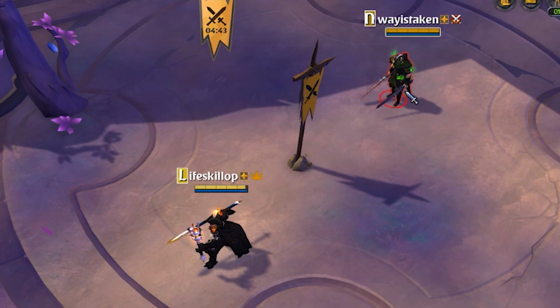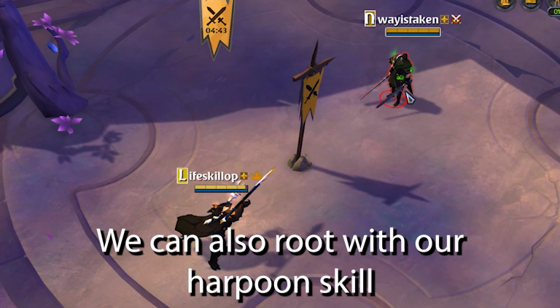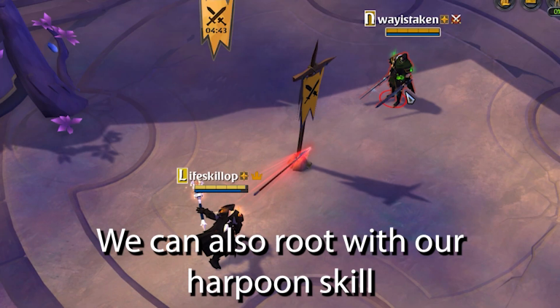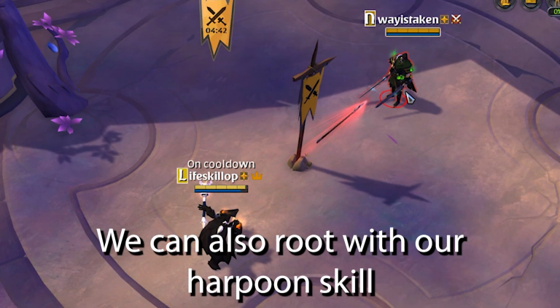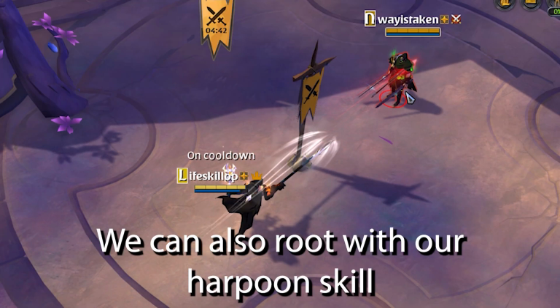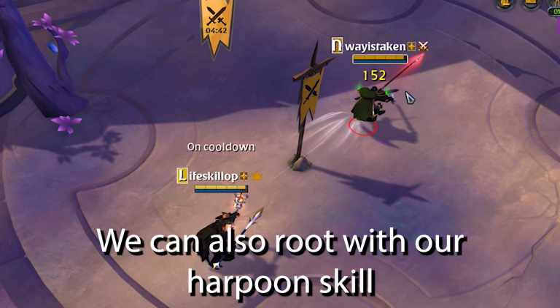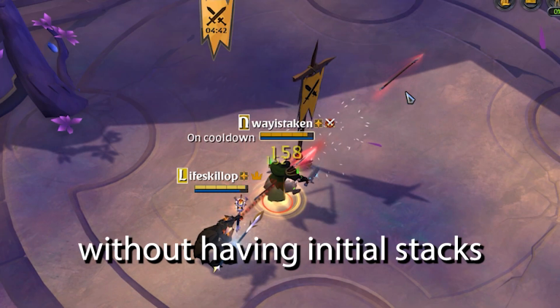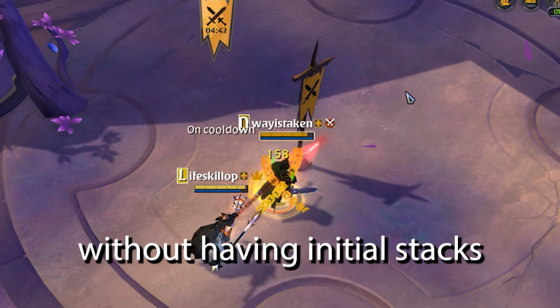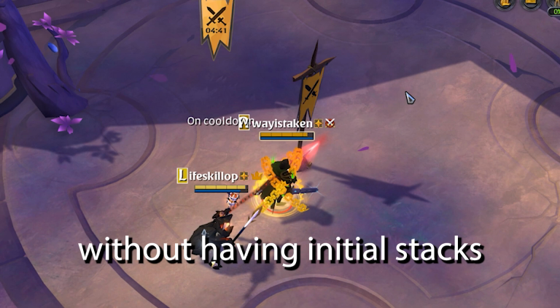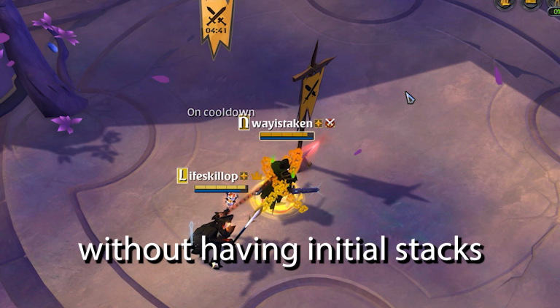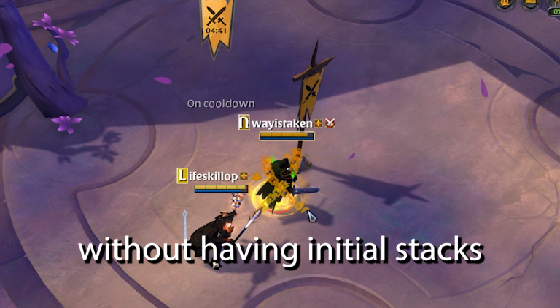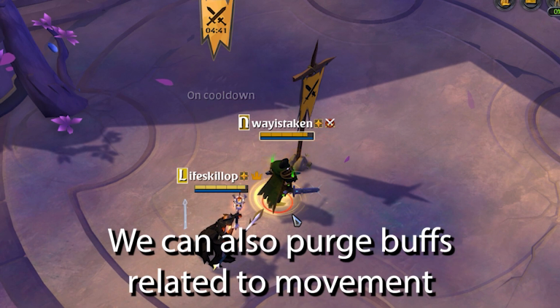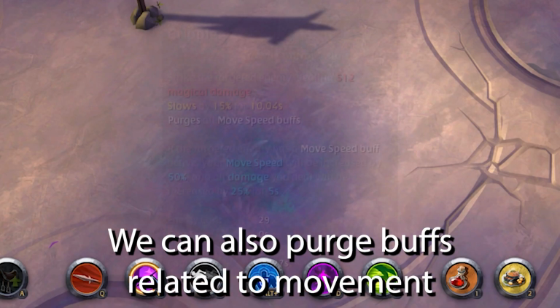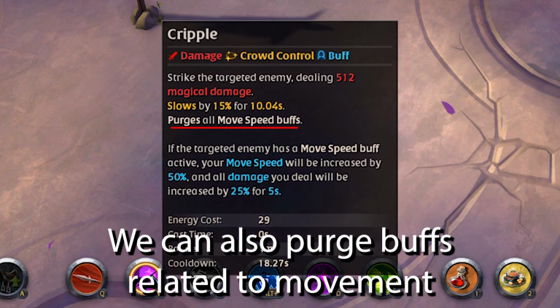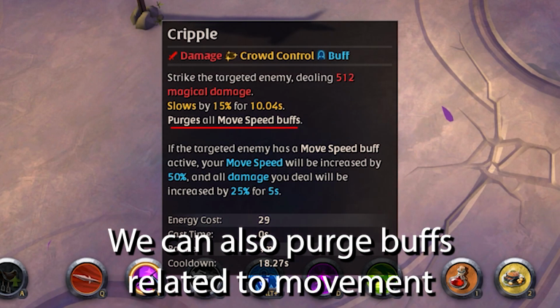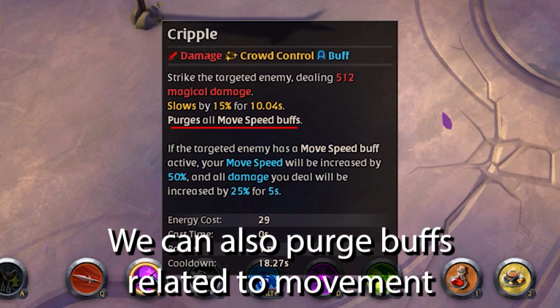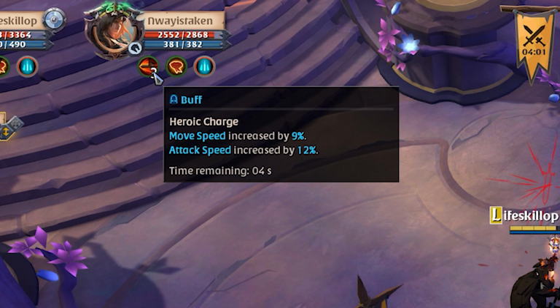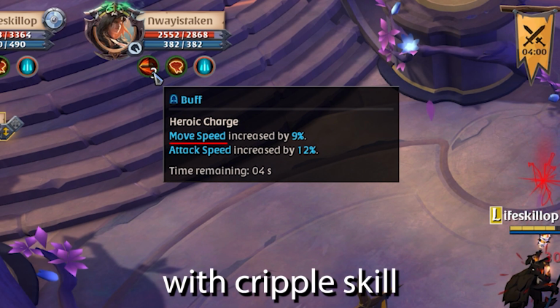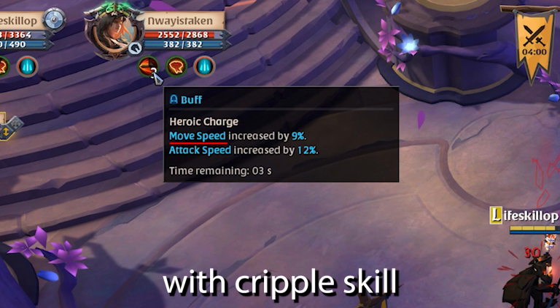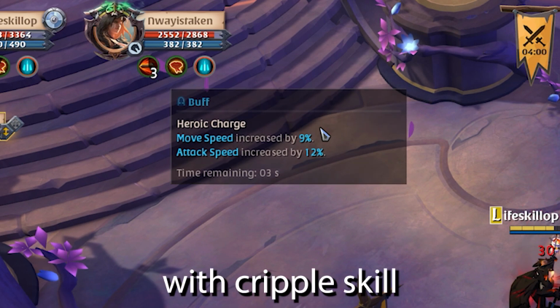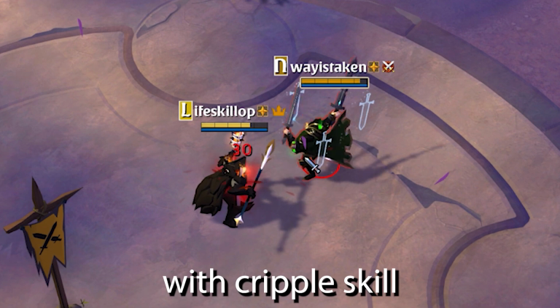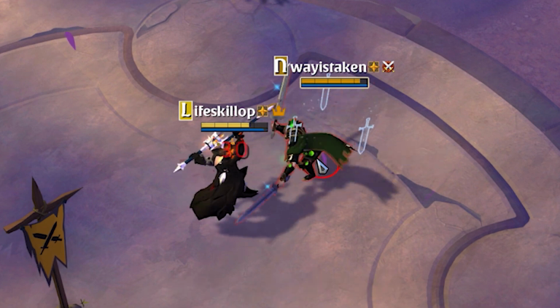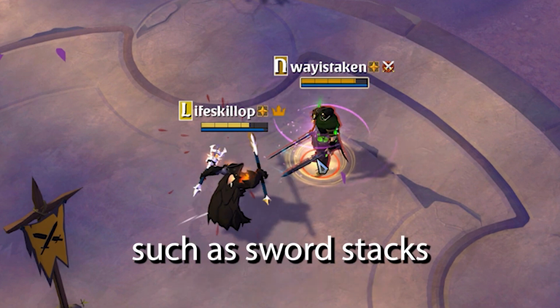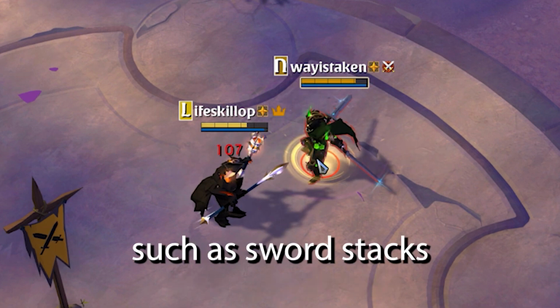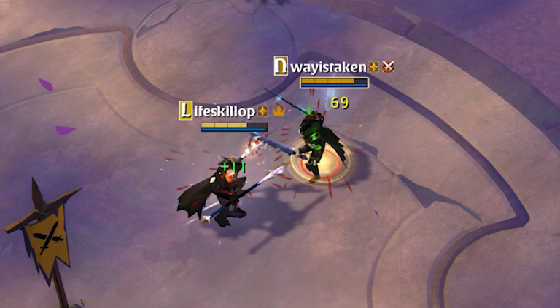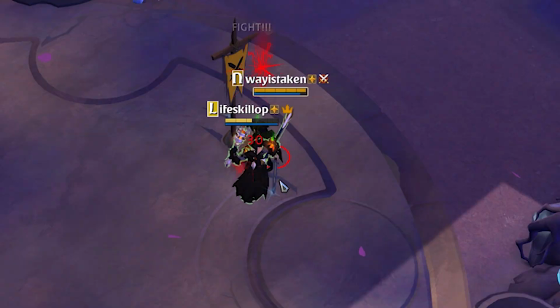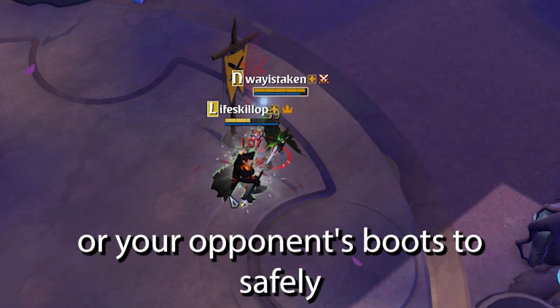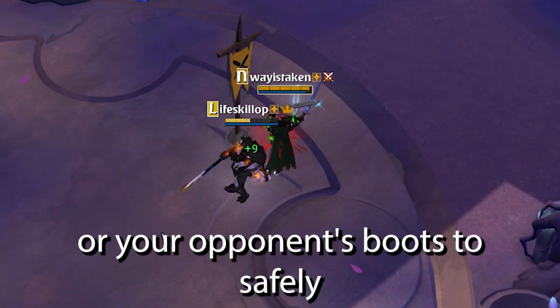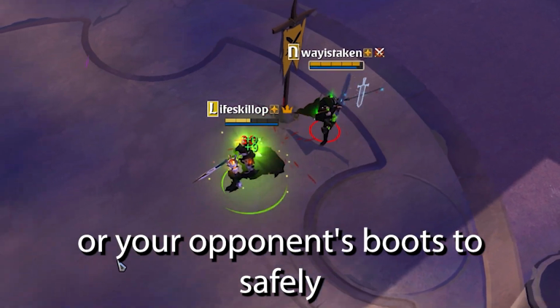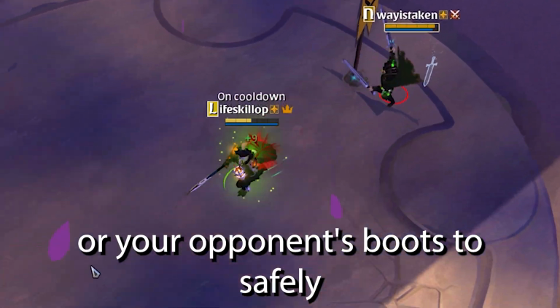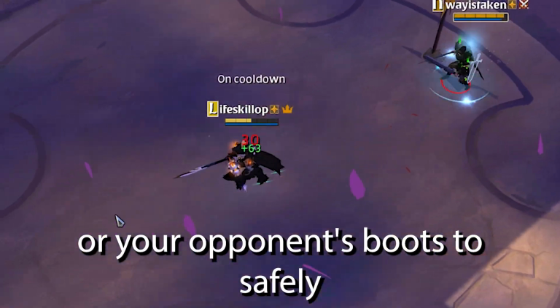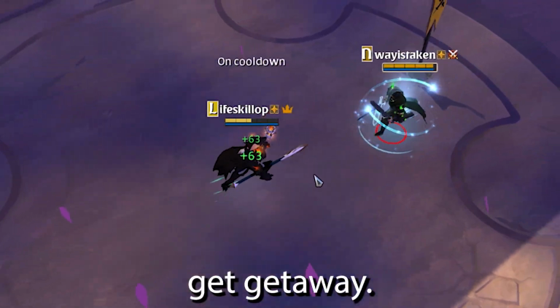We can also root with our harpoon skill without having initial stacks. We can also purge buffs related to movement speed with the cripple skill, such as sword stacks, or your opponent's boots, to safely get away.